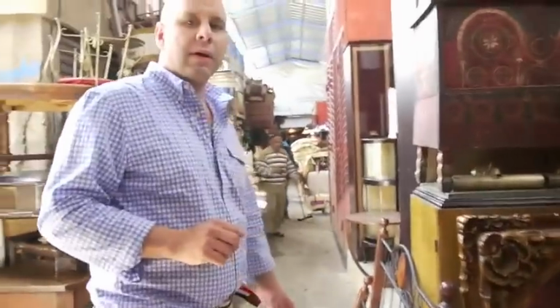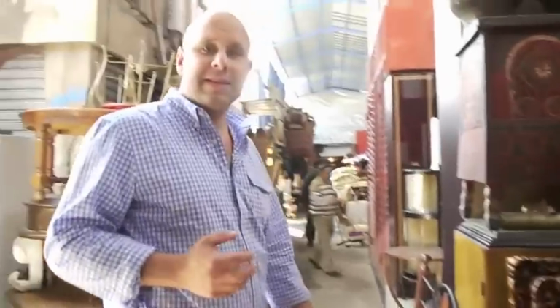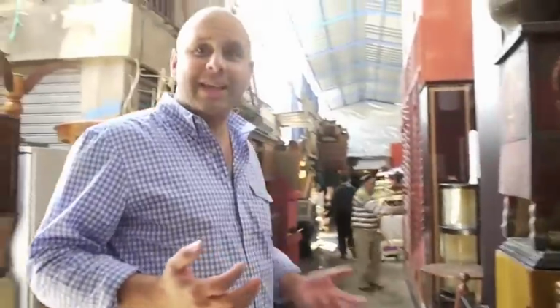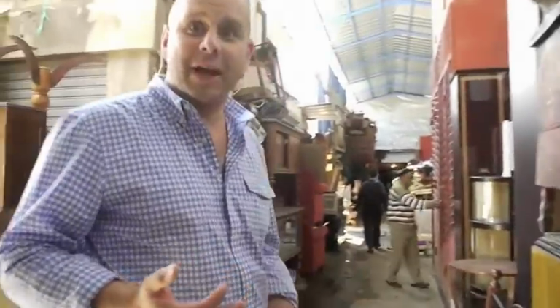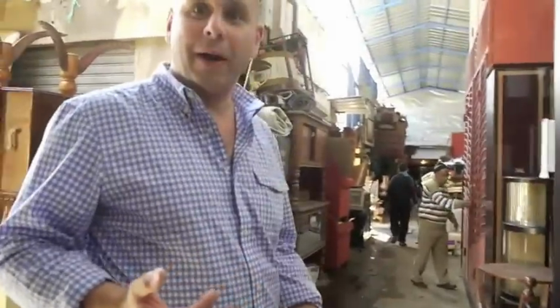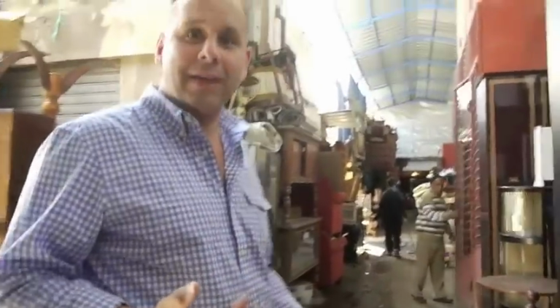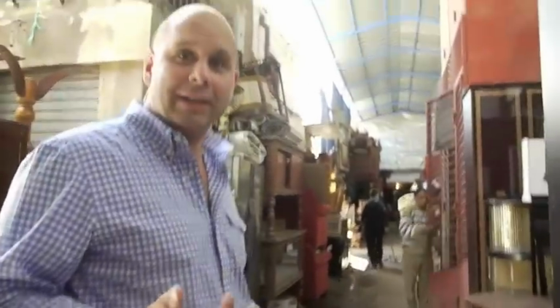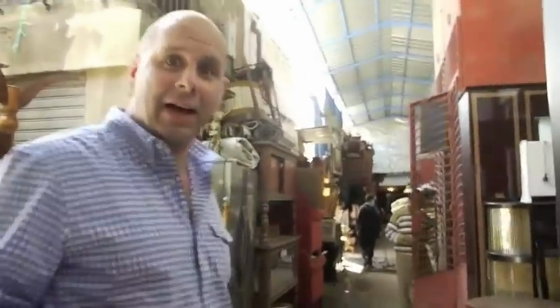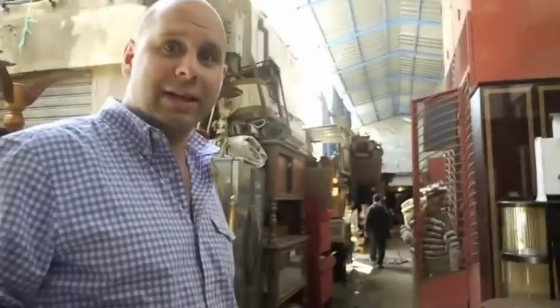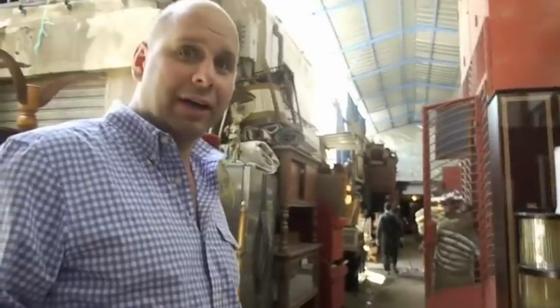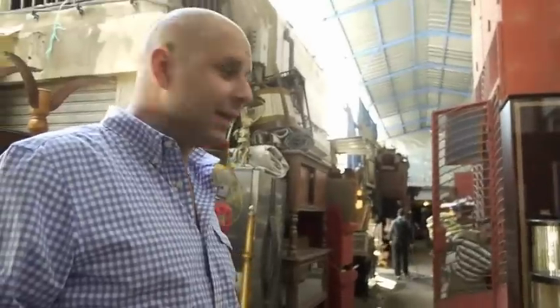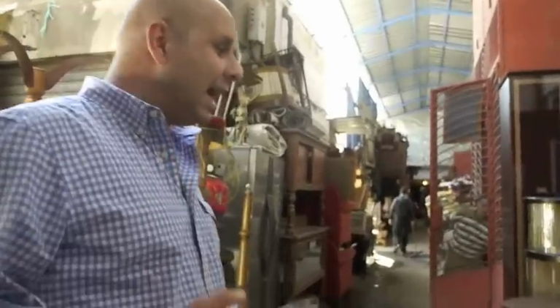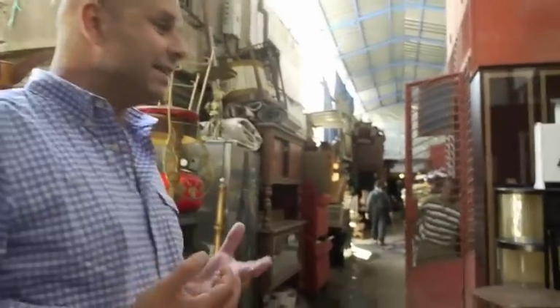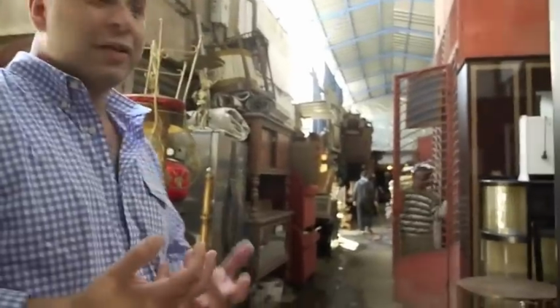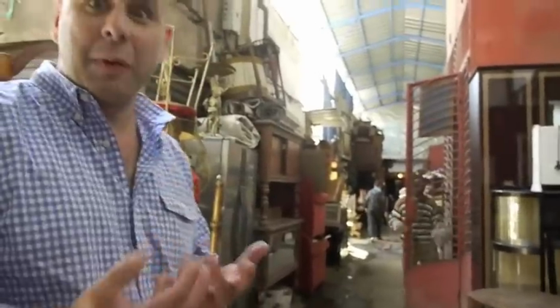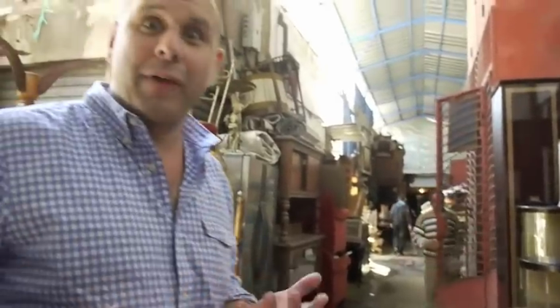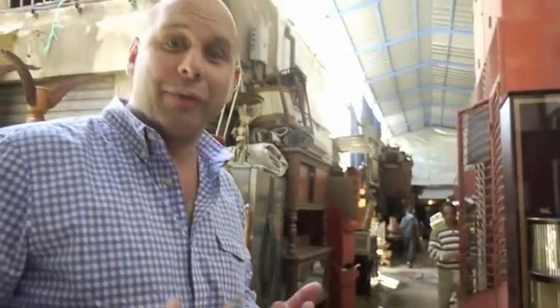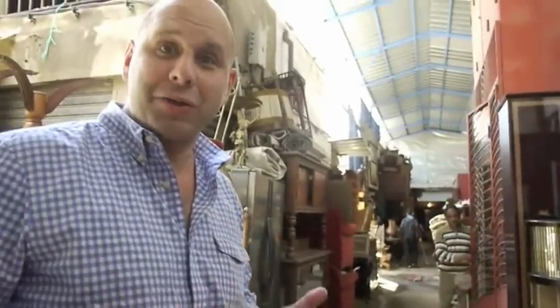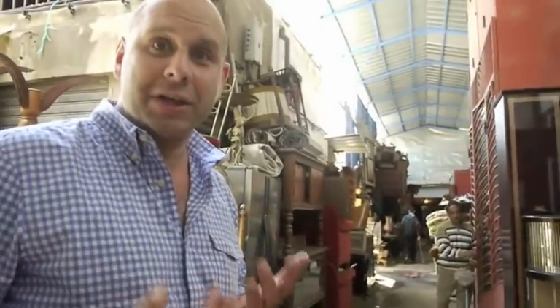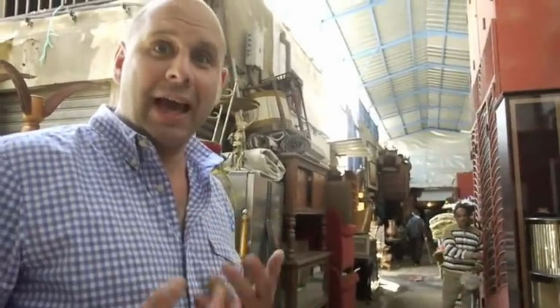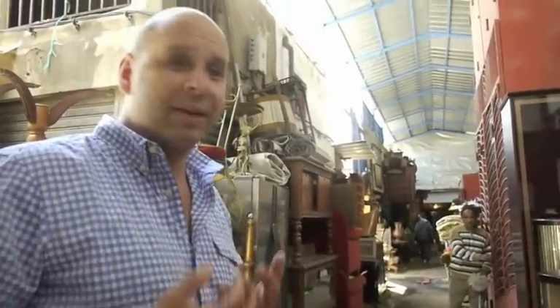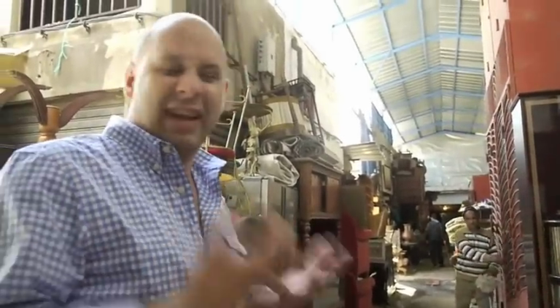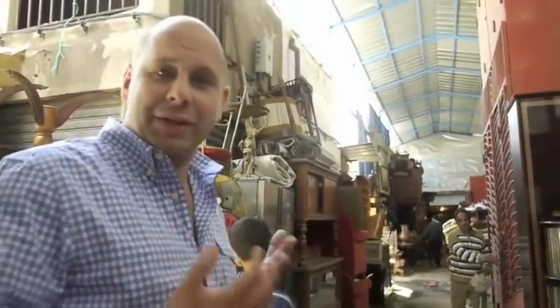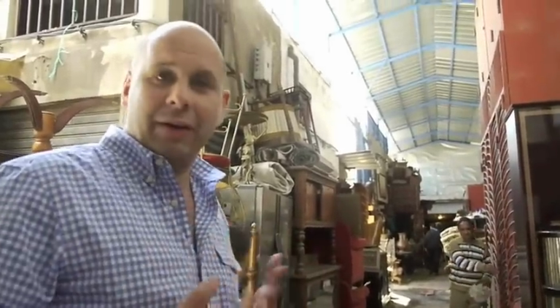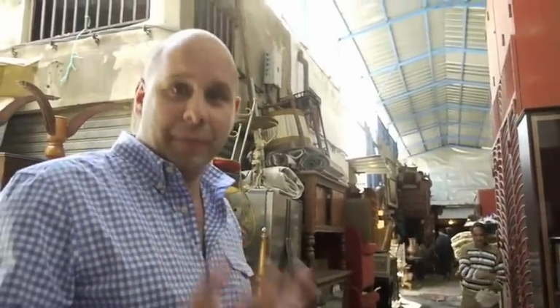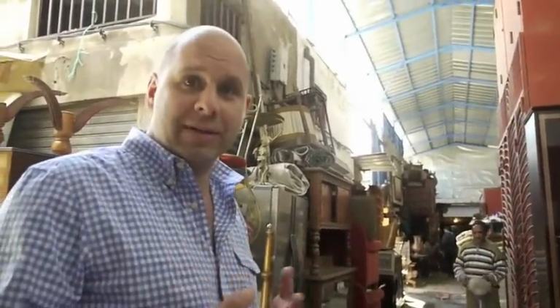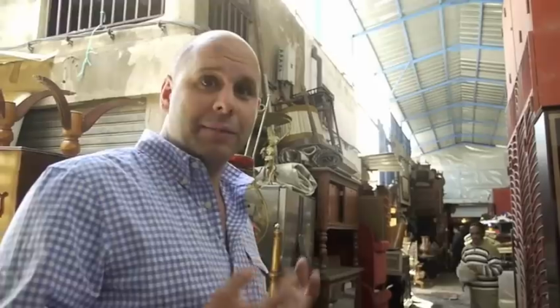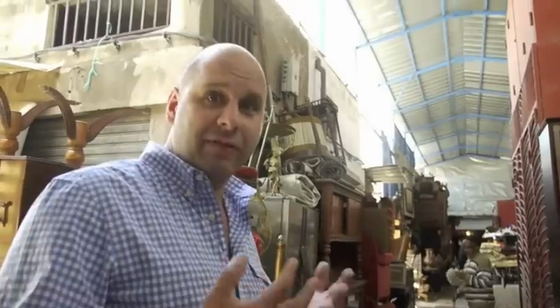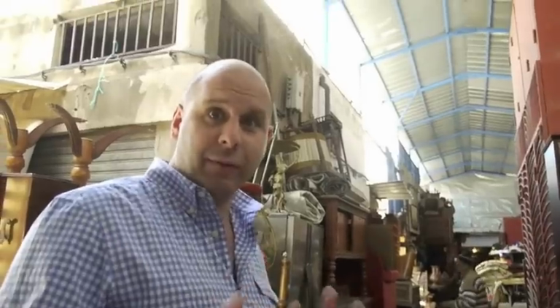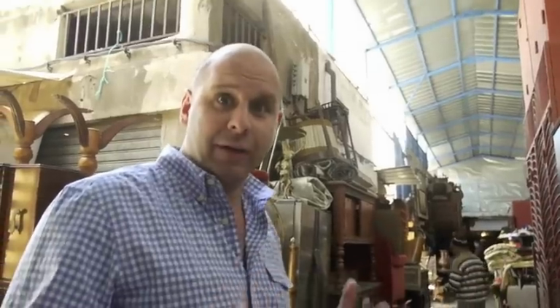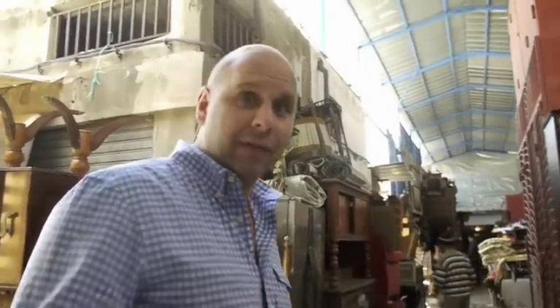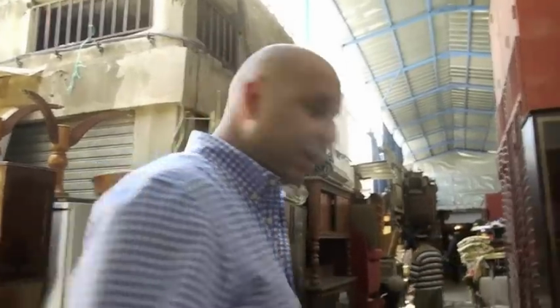This is the inside part at the Hei Hasini Junk Yard. This is where the really great treasures are kept — none of that junk from outside. This is the really good stuff in here.